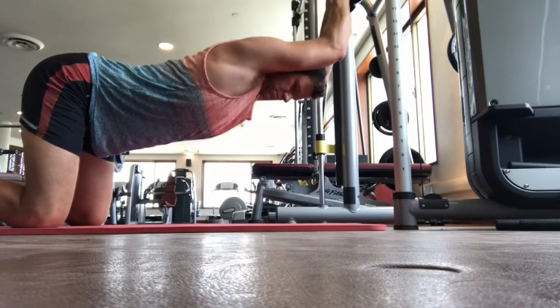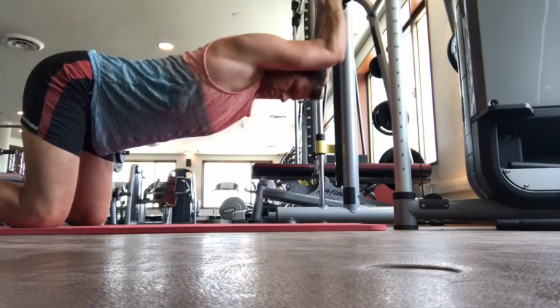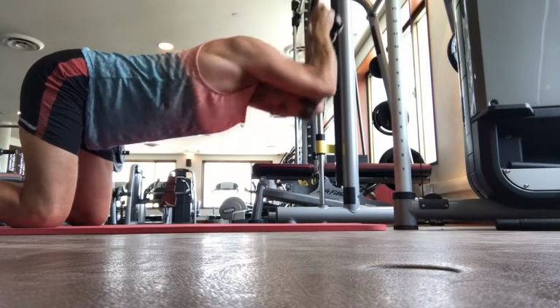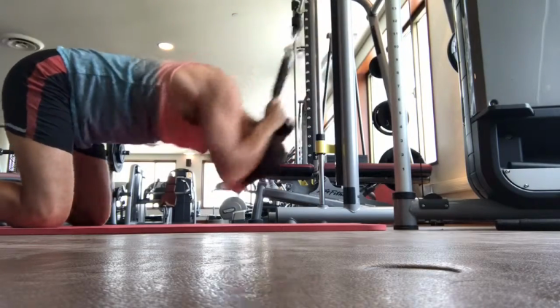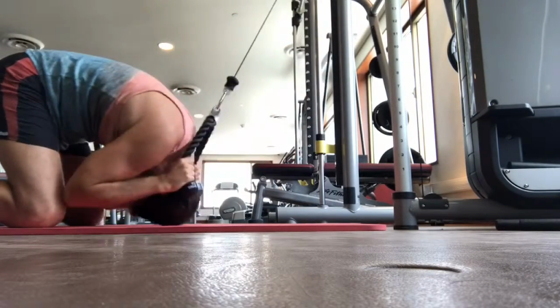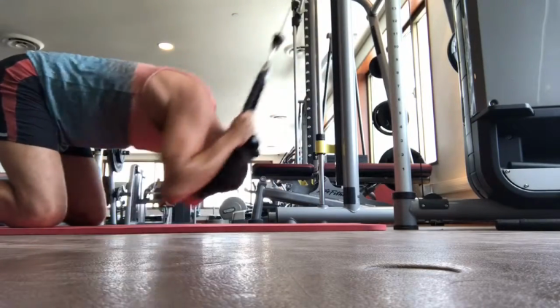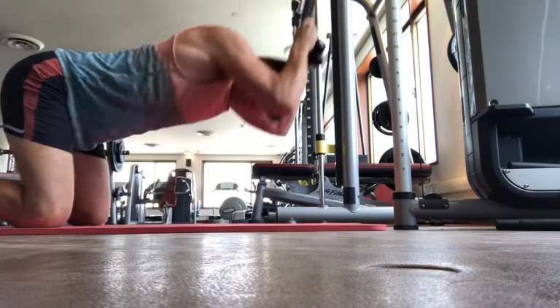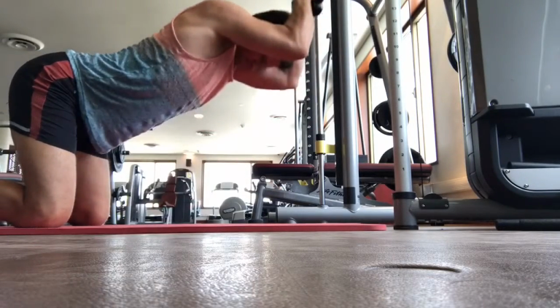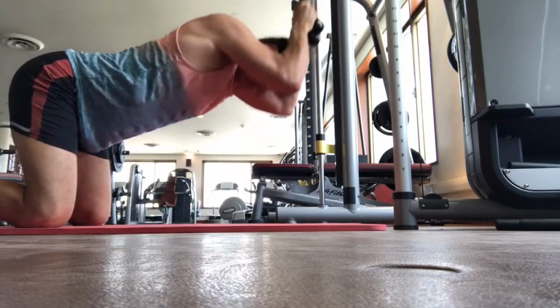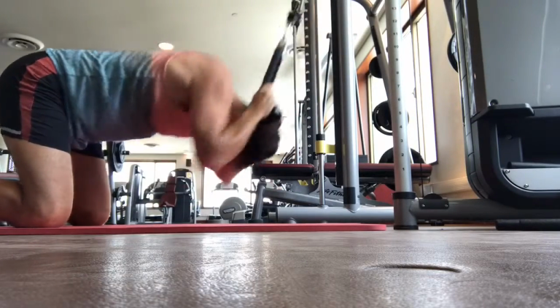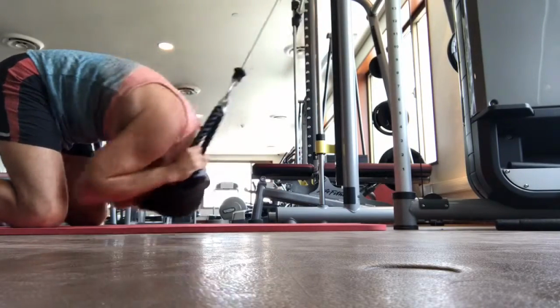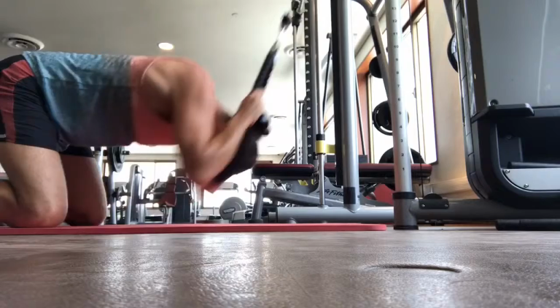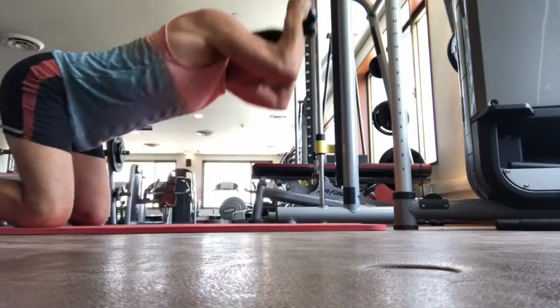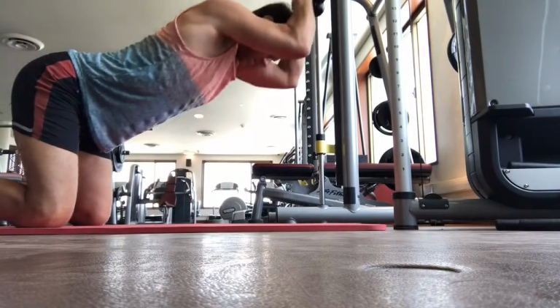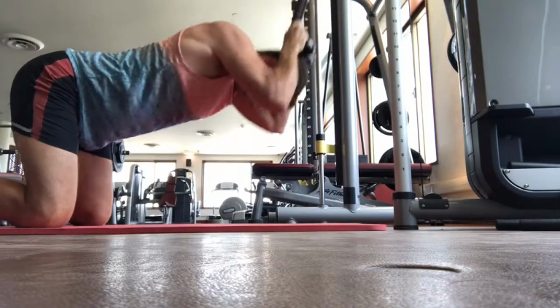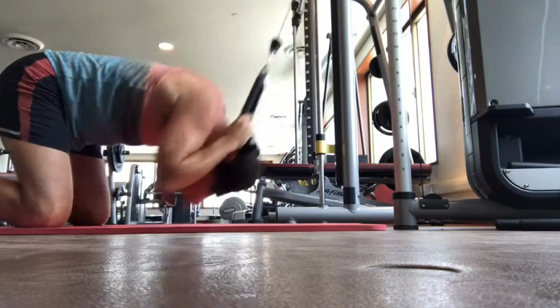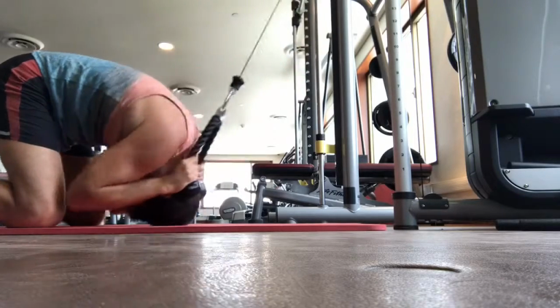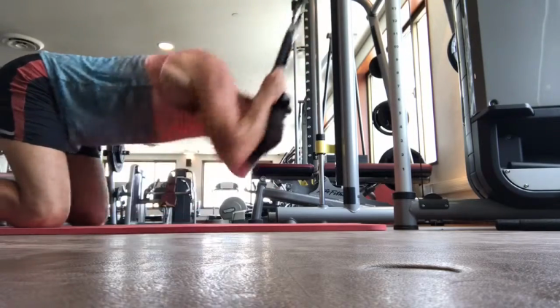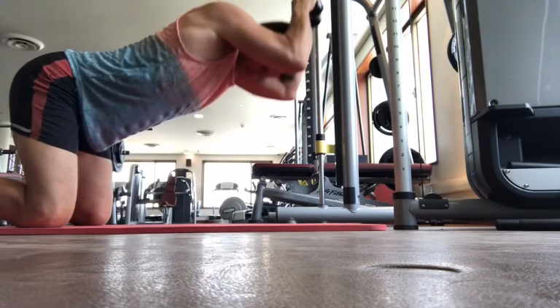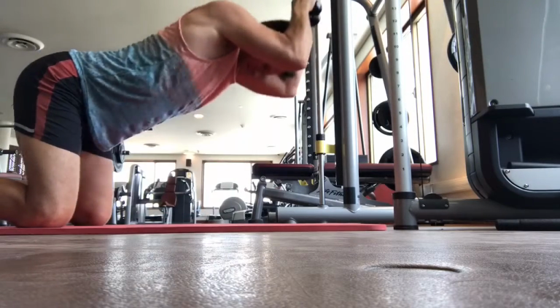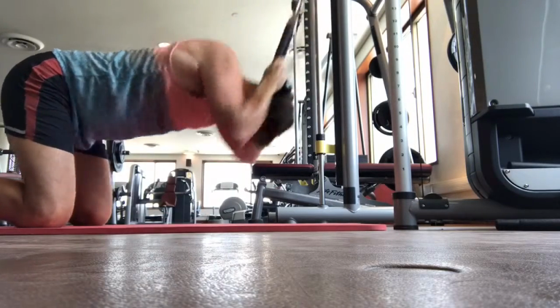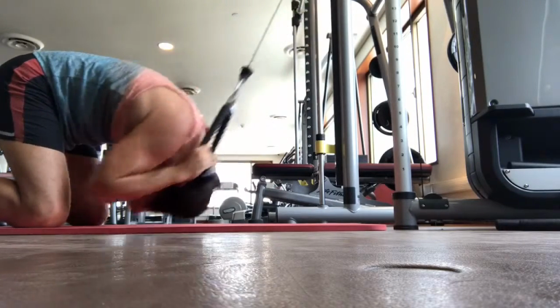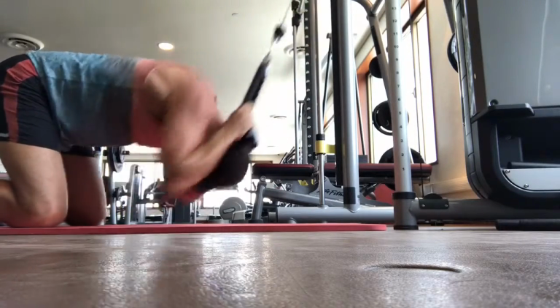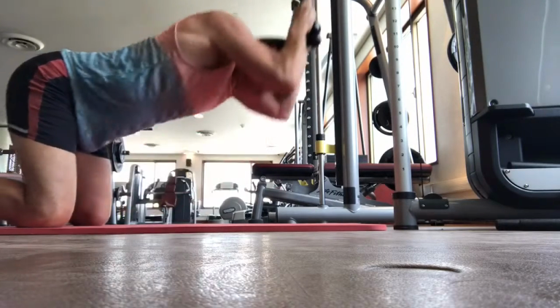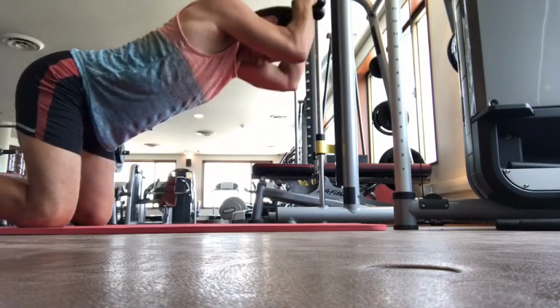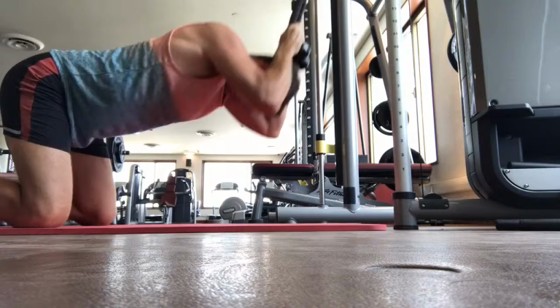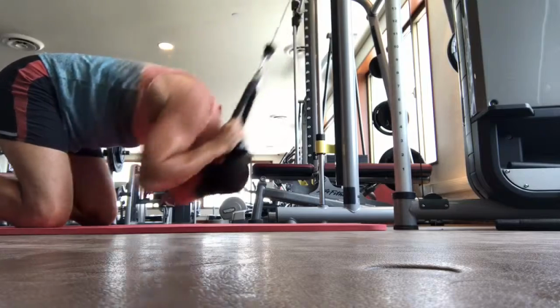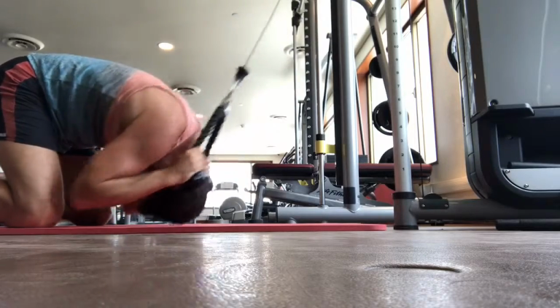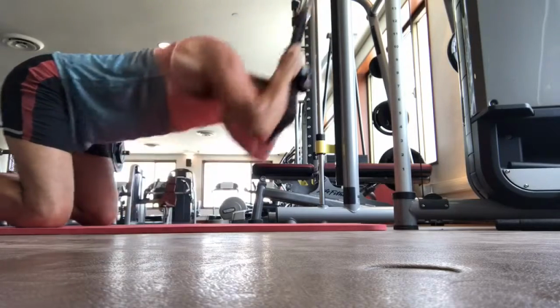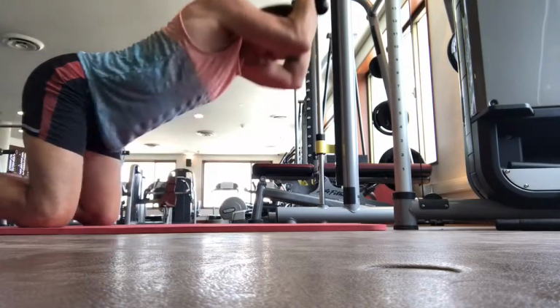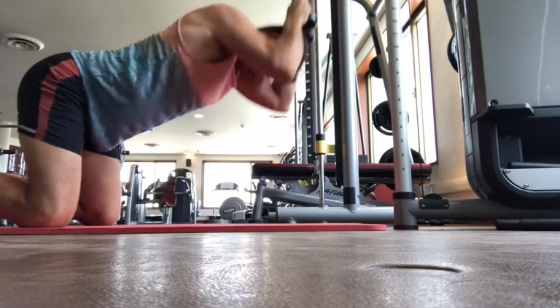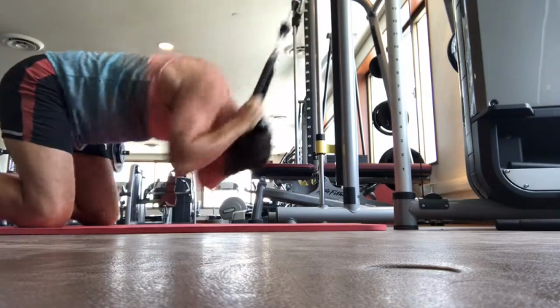The ab cable crunch is the single best exercise I have found for the abdominal muscles. You can see there at the top of the motion, still under tension, there's an arch in the back with full extension of the abdominals.